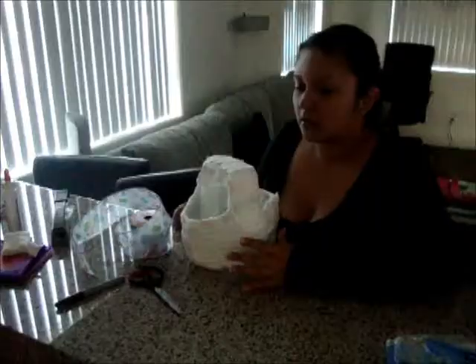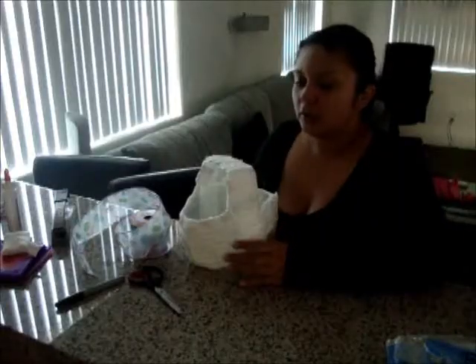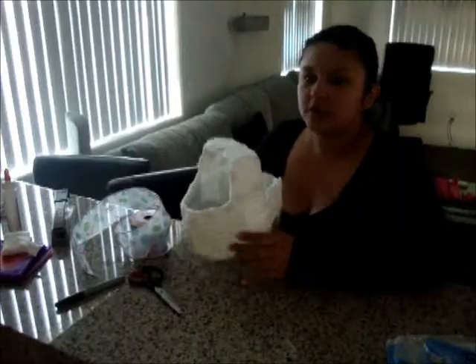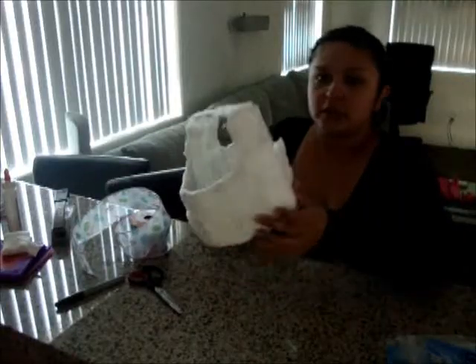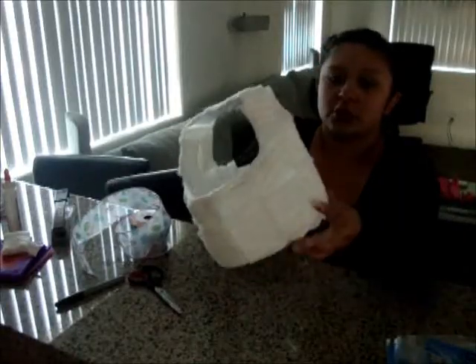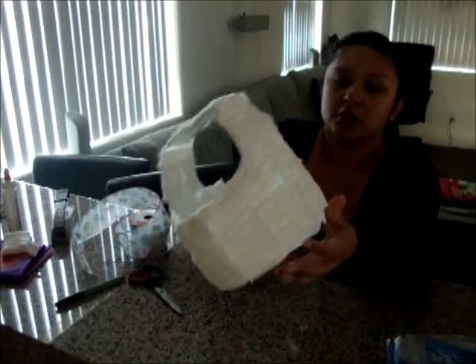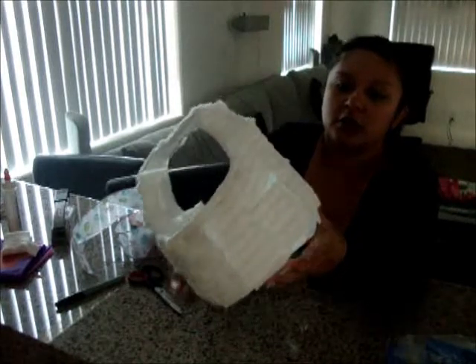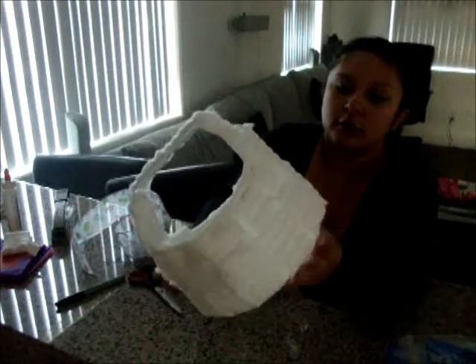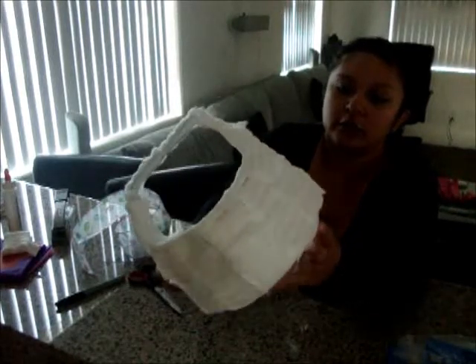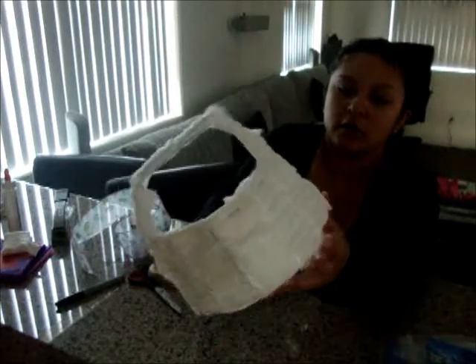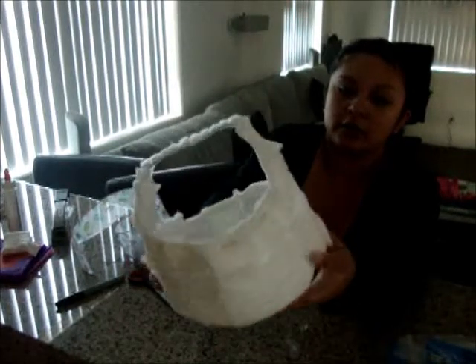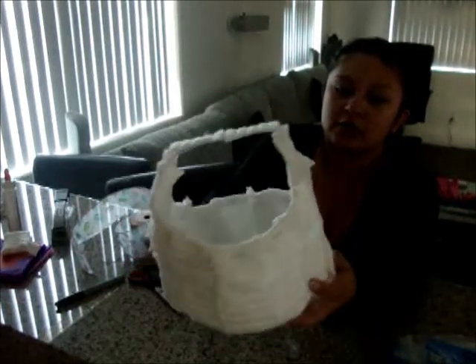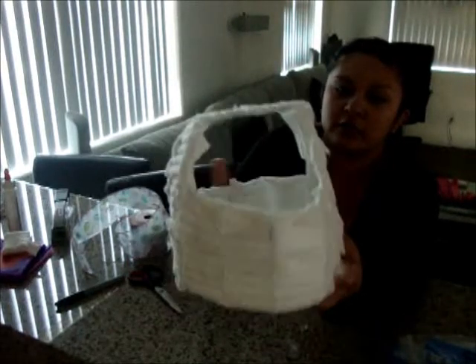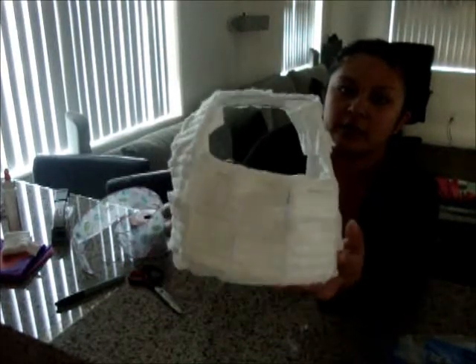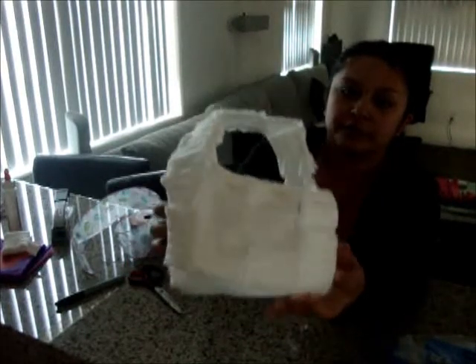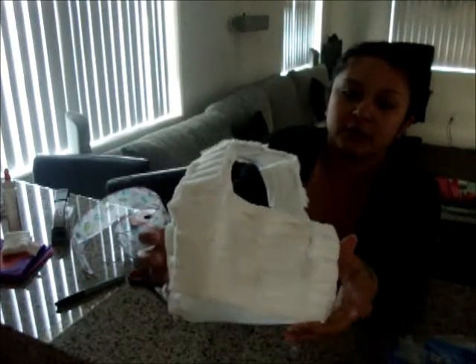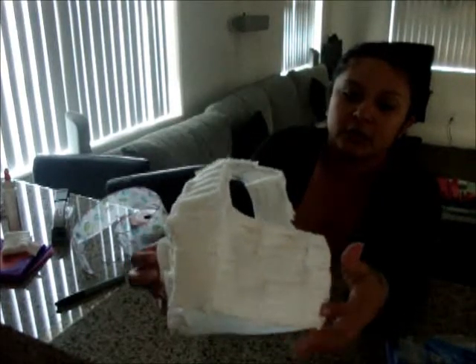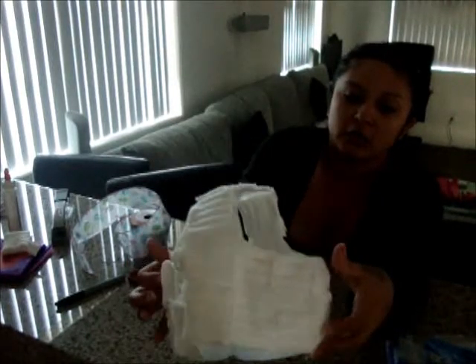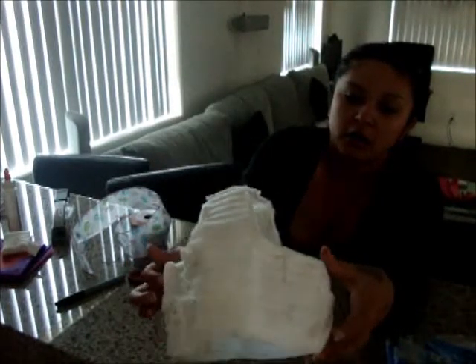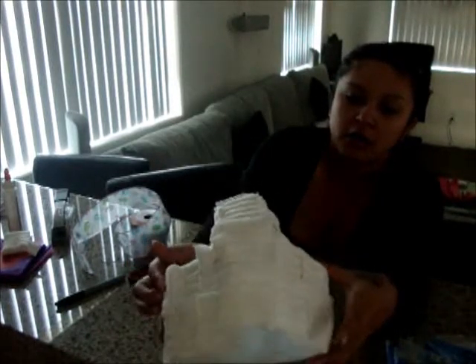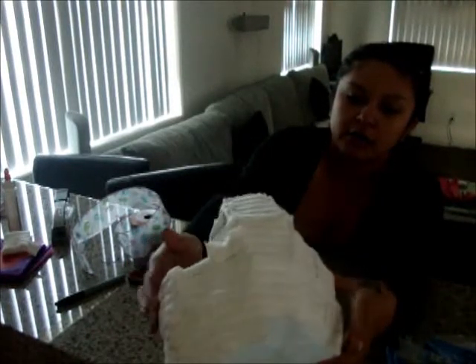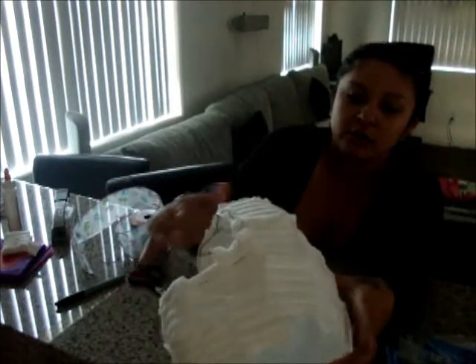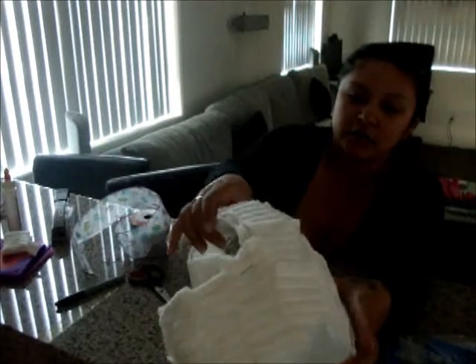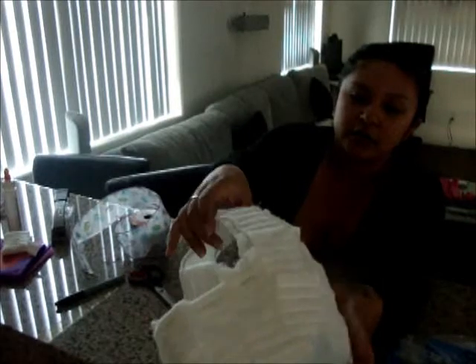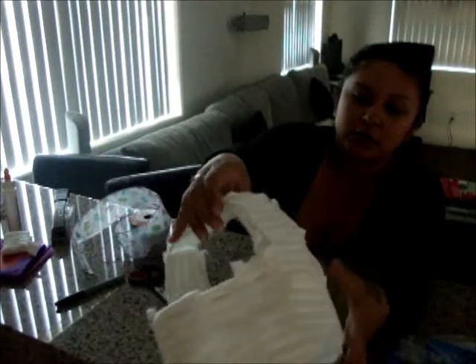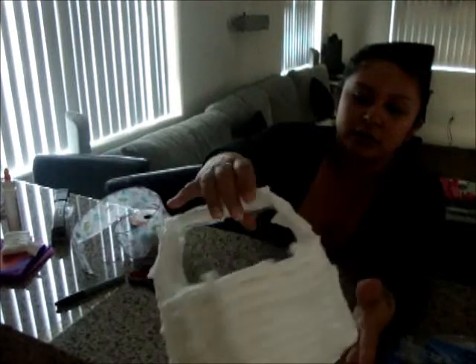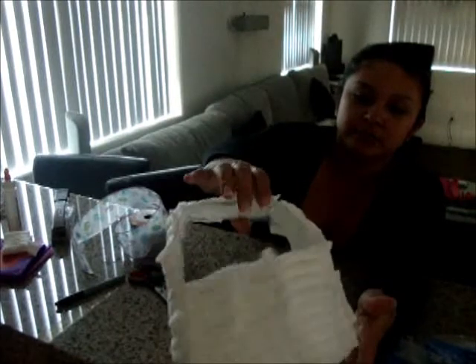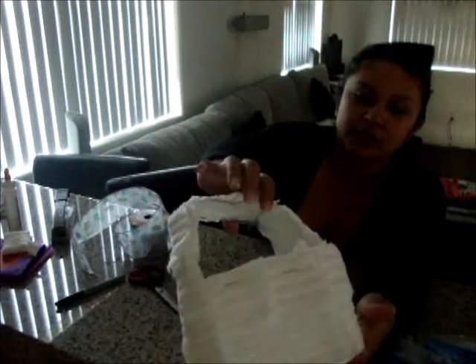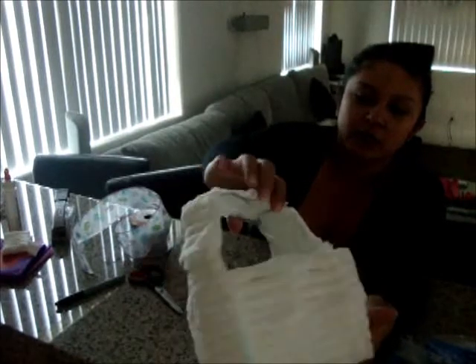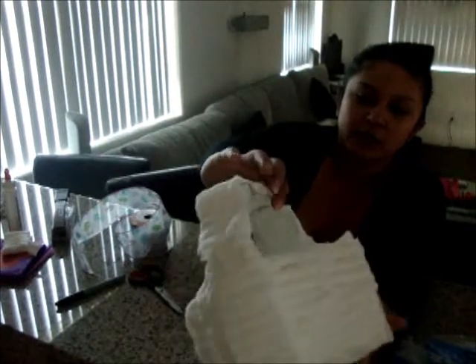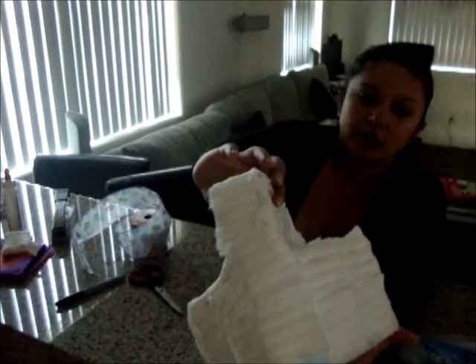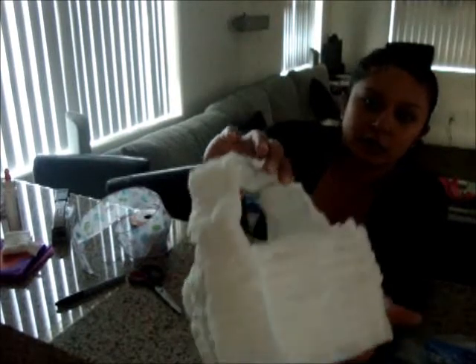We just finished gluing all the rest of the cotton squares on there. So this is what it looks like up close.